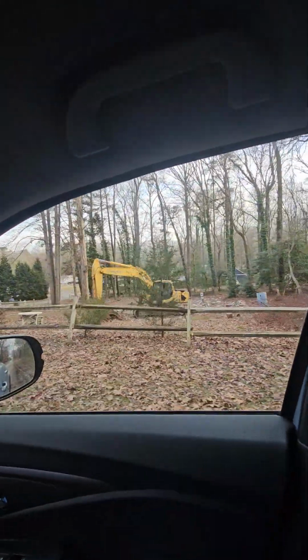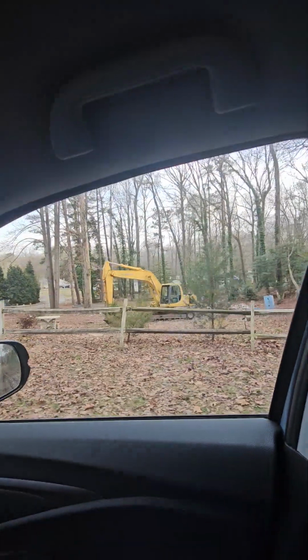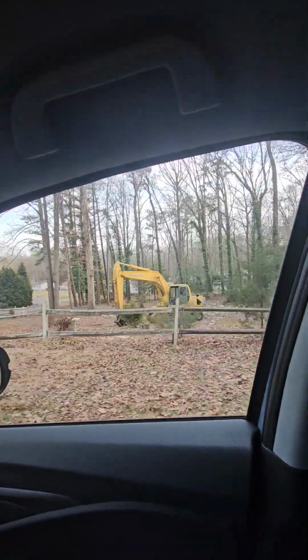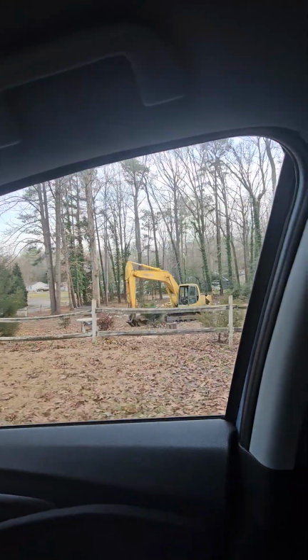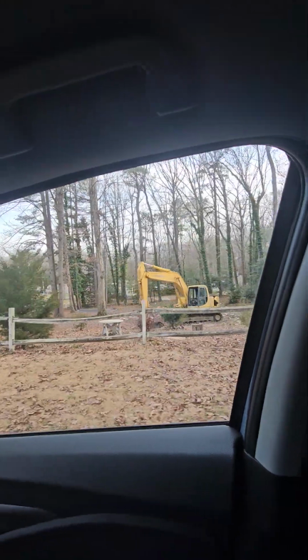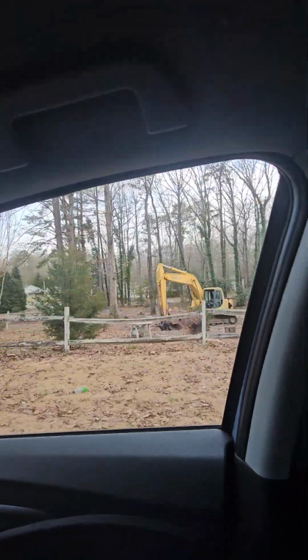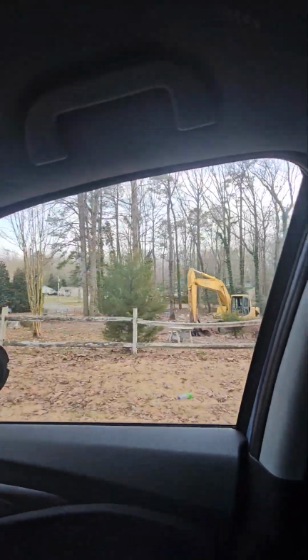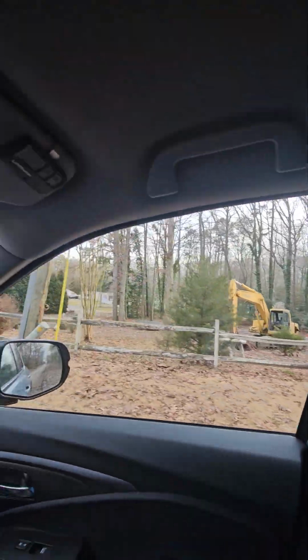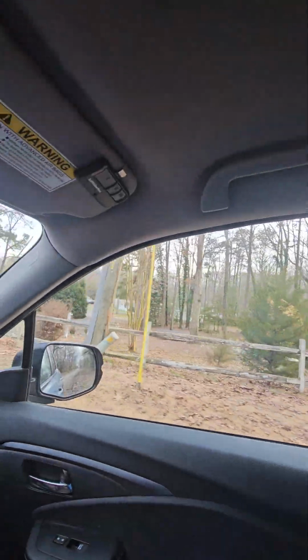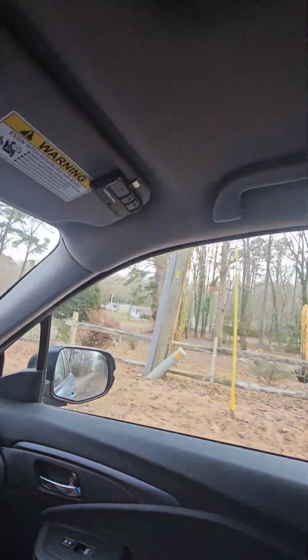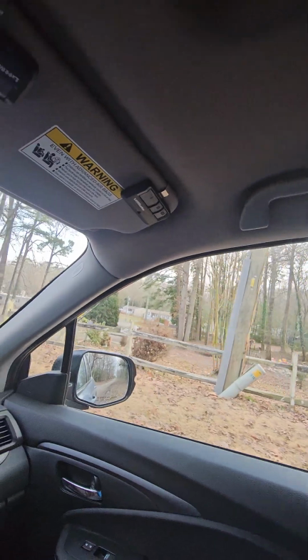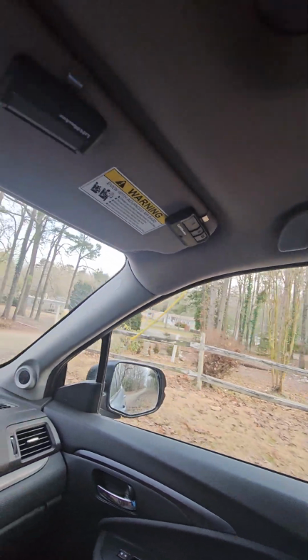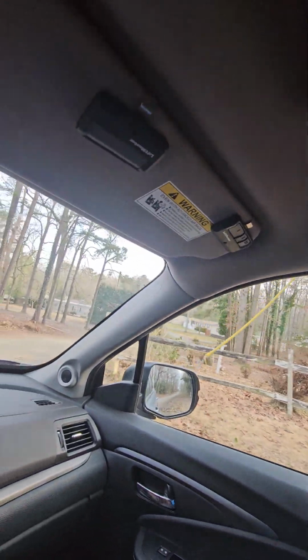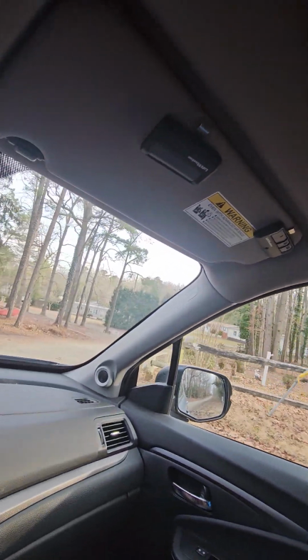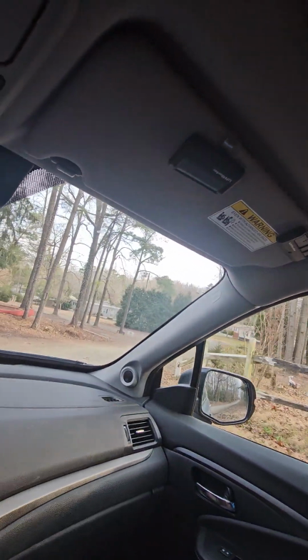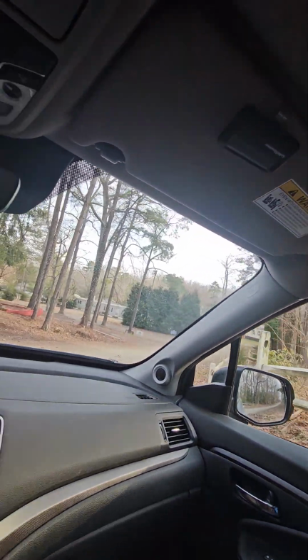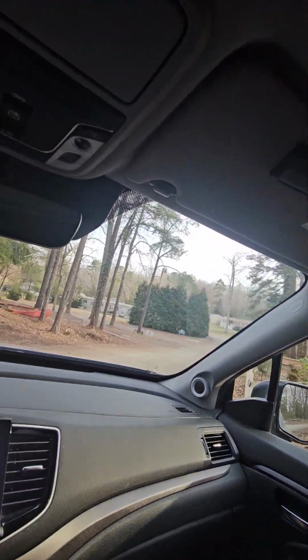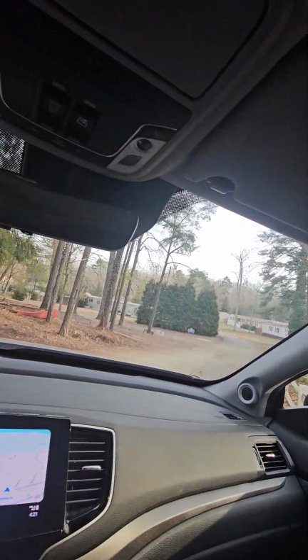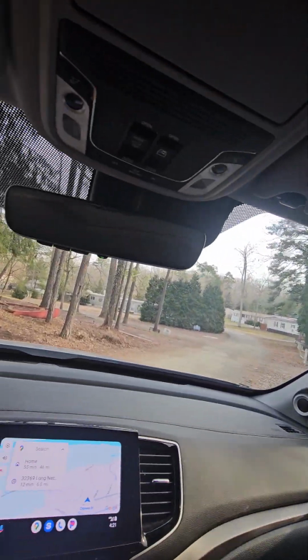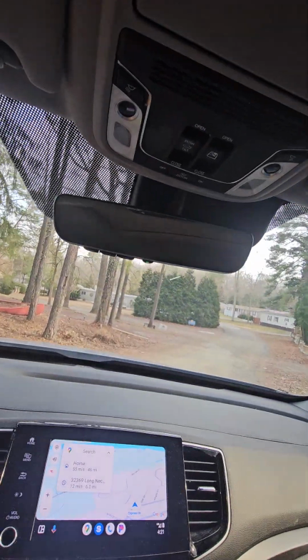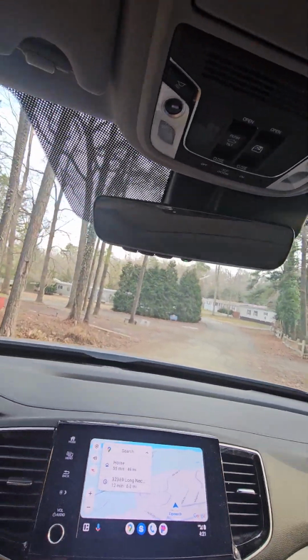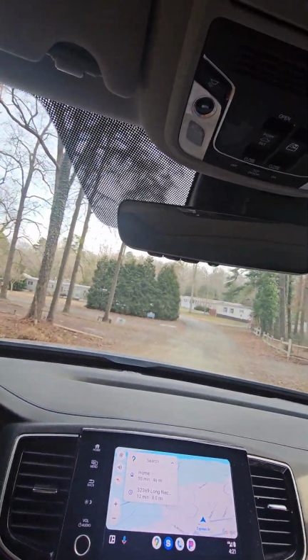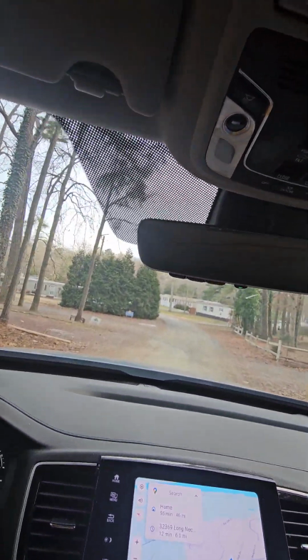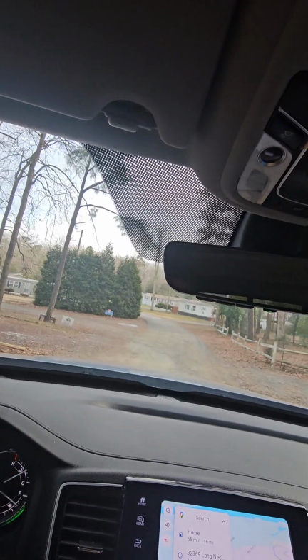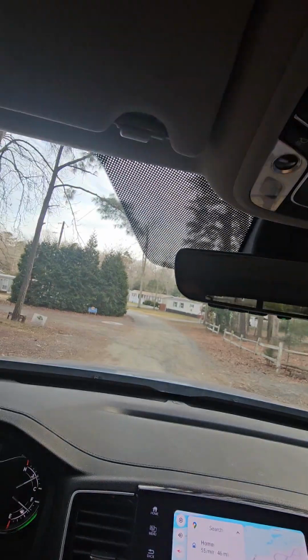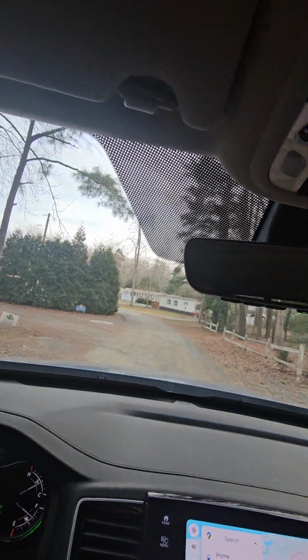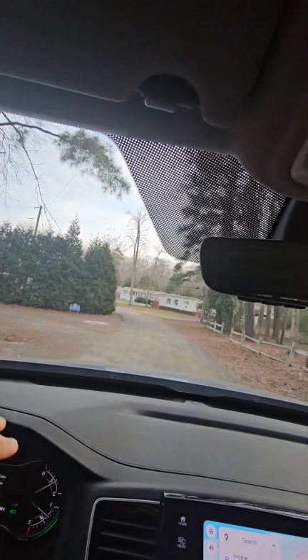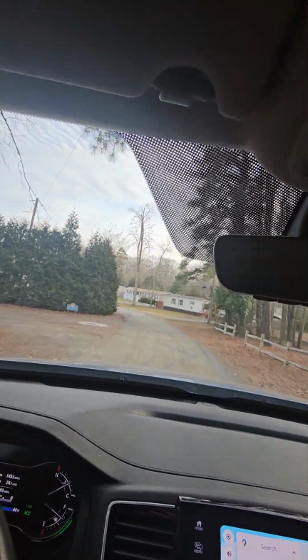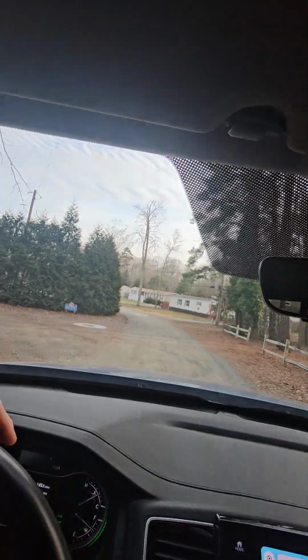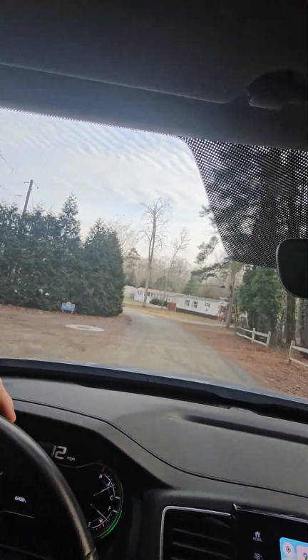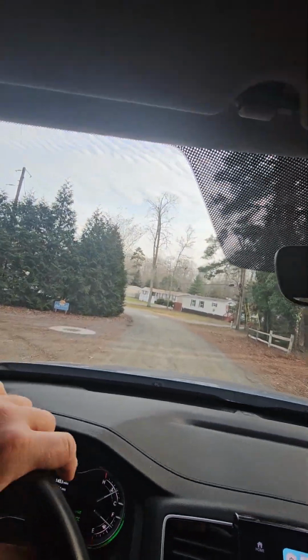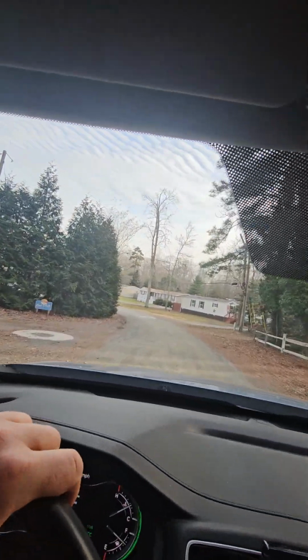They just tore down a double-wide there. This is in that neighborhood I was talking about that had the auction a couple weeks ago — well, that's more like two months ago.